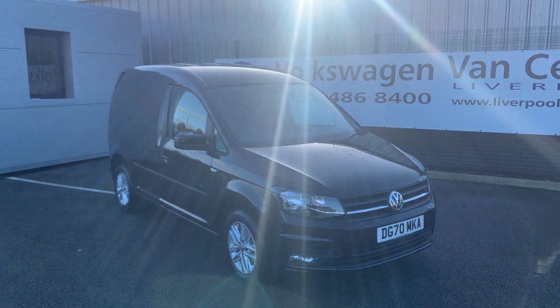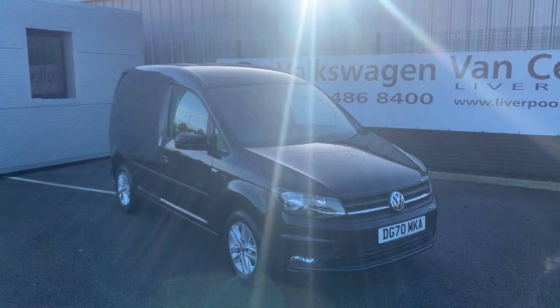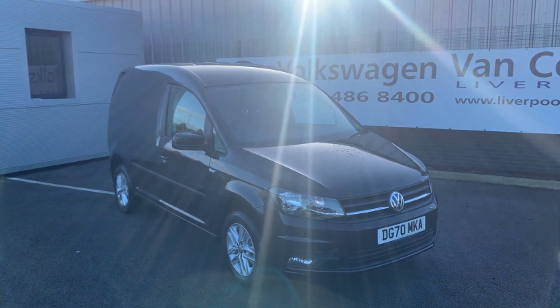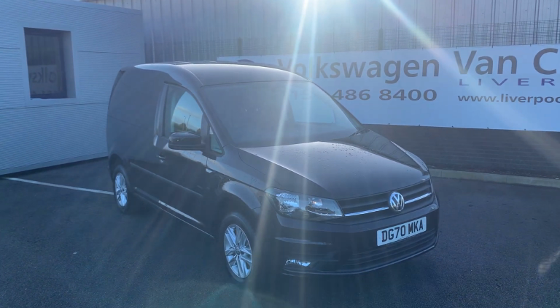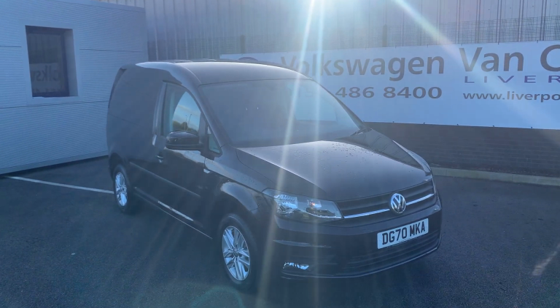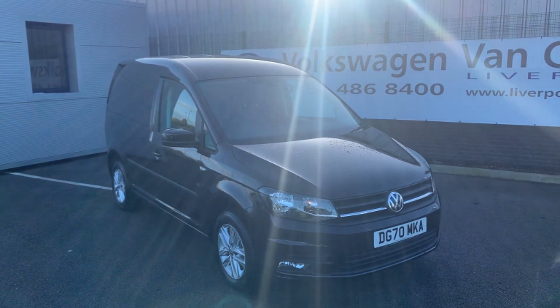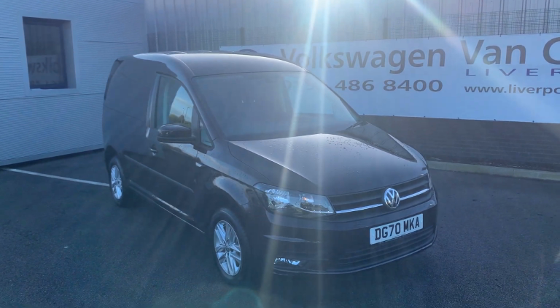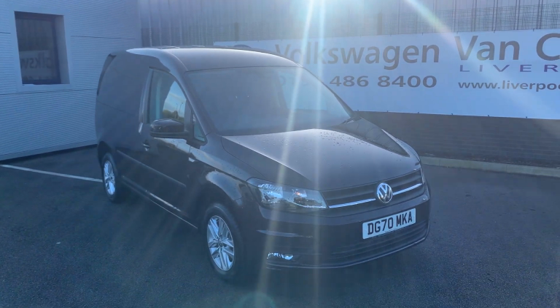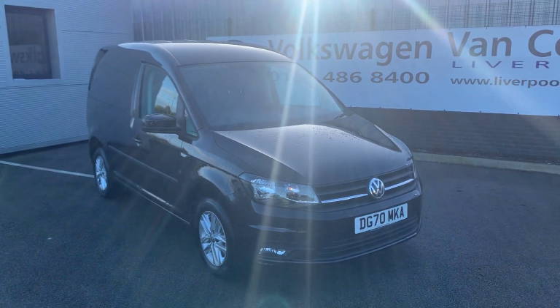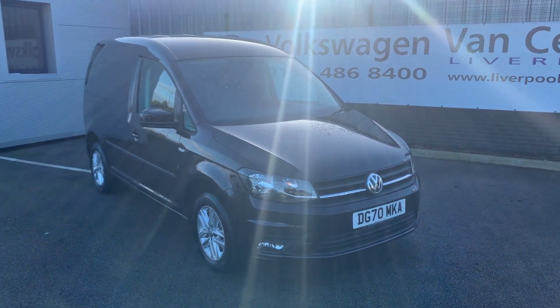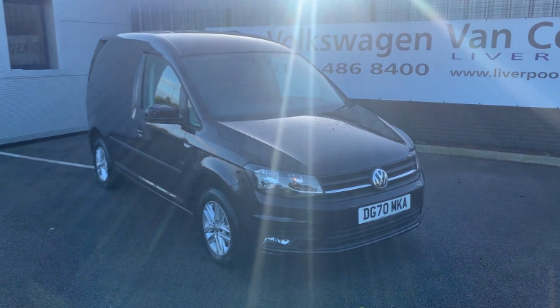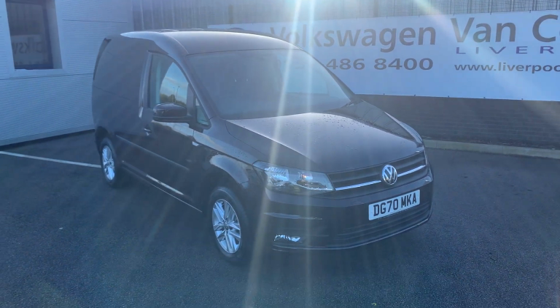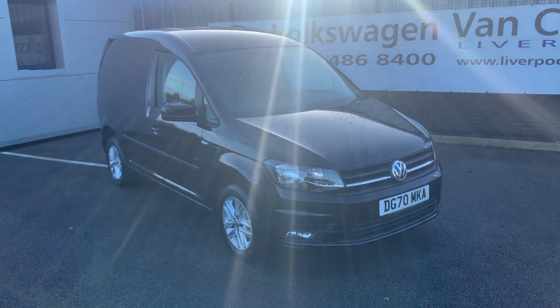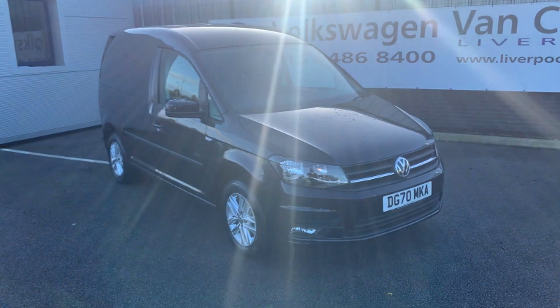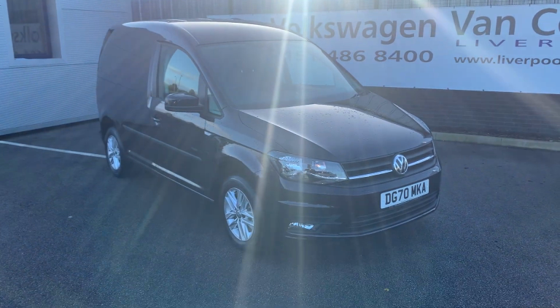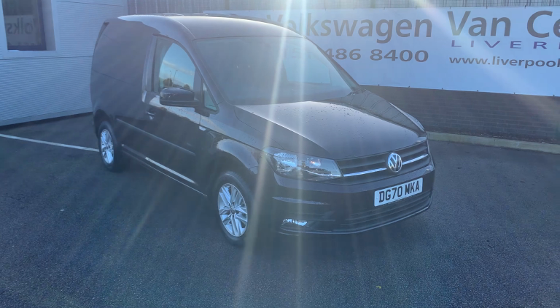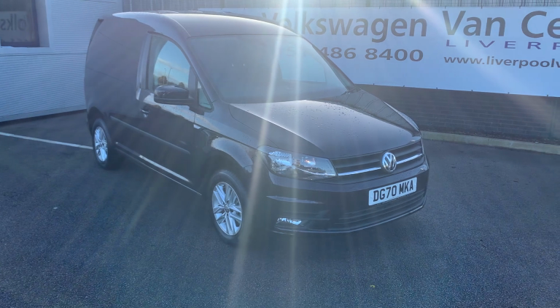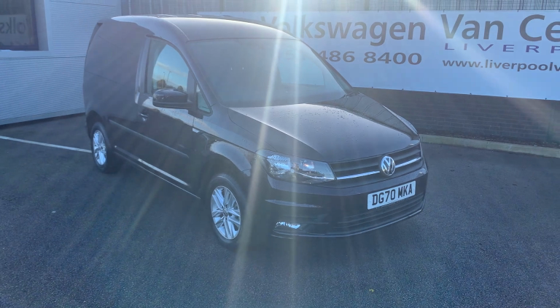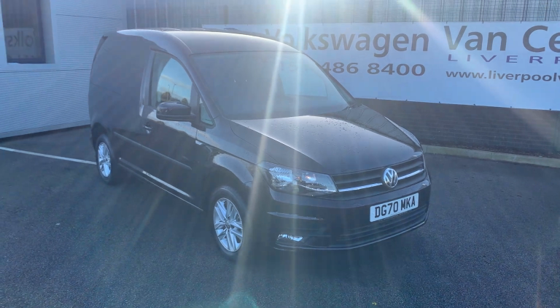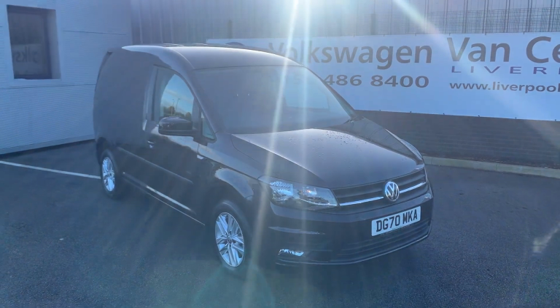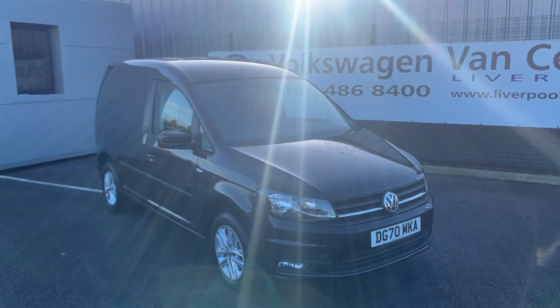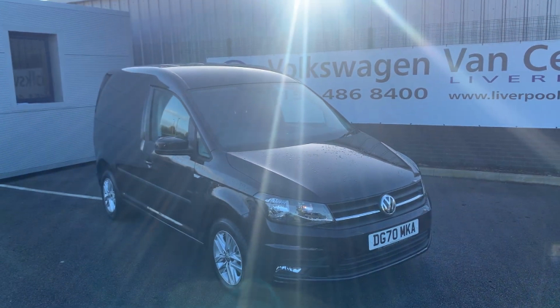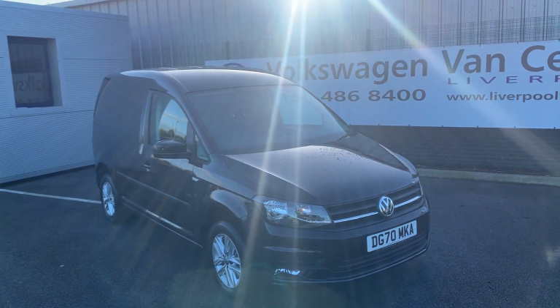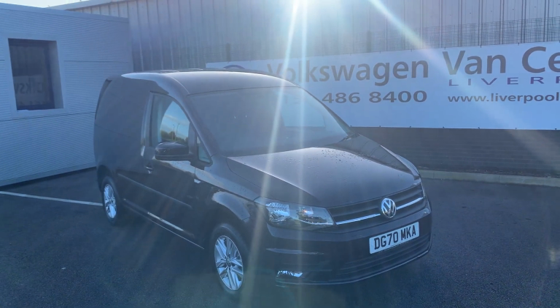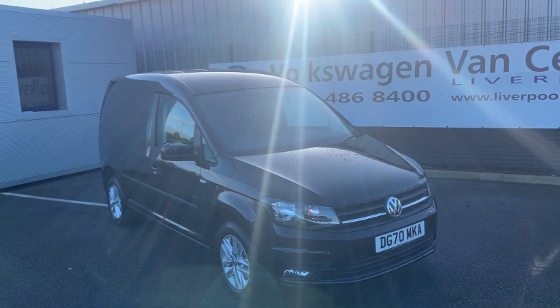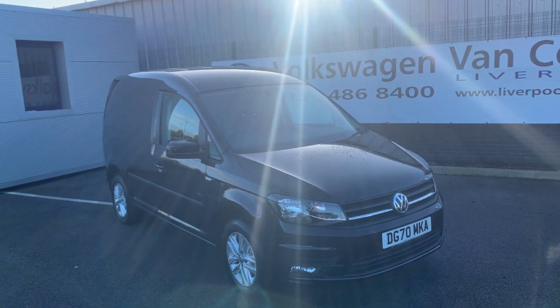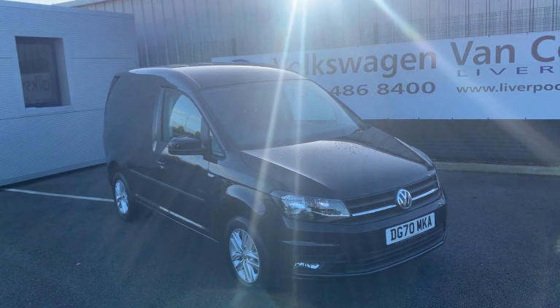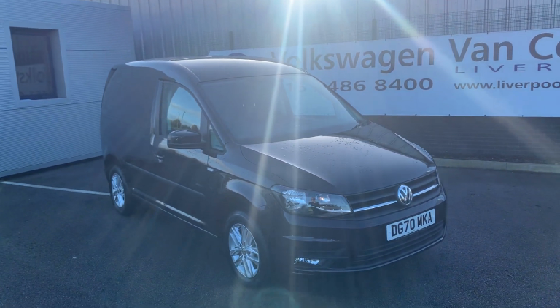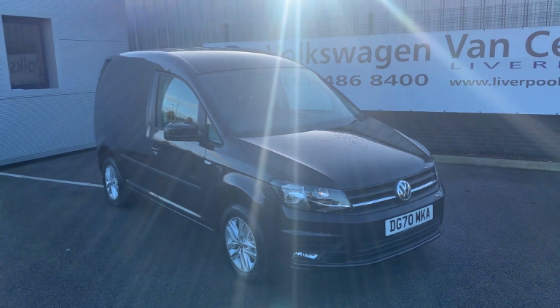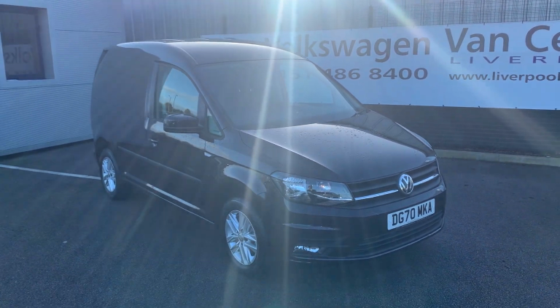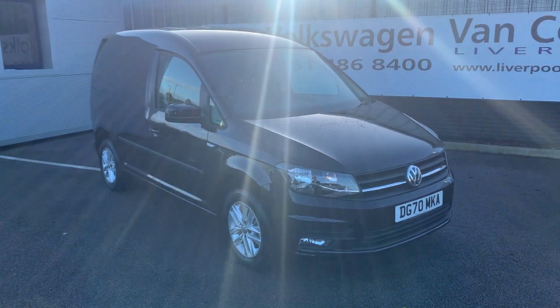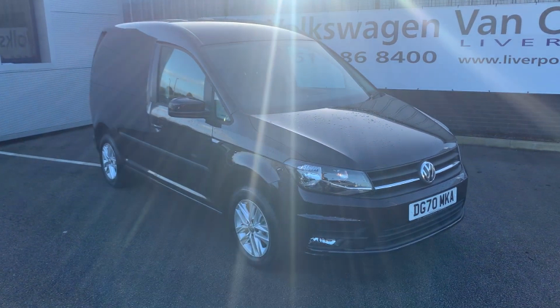Hi everyone, welcome to Liverpool Volkswagen Van Centre. I'm here today to talk about this 102 PS Caddy Panel Van Highline. As you can see, it is finished in the Blackberry Metallic paint.